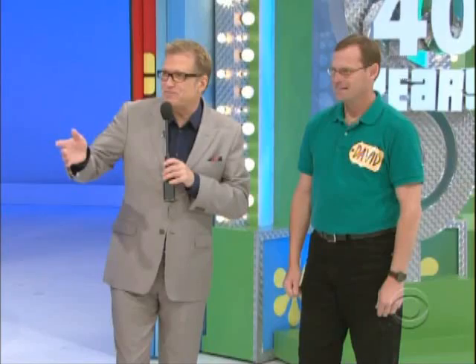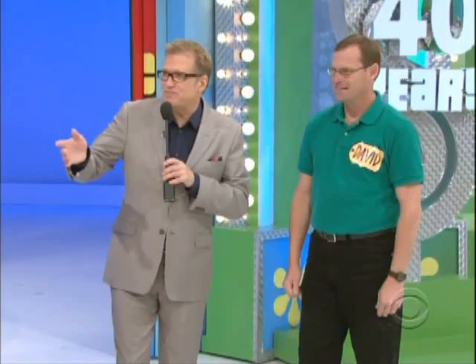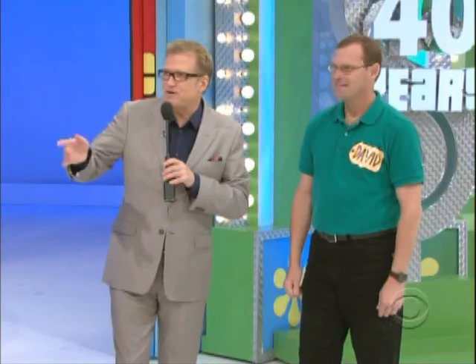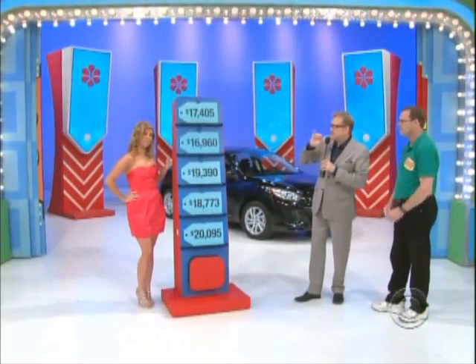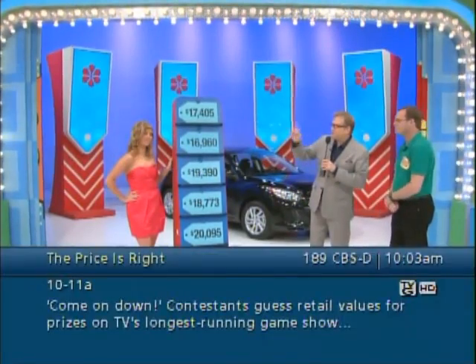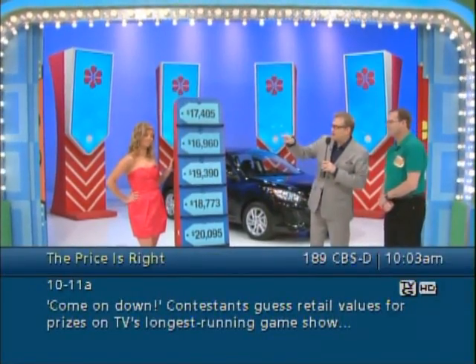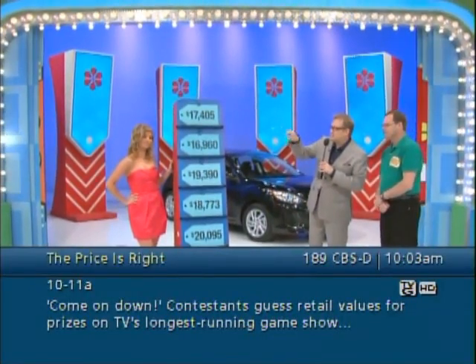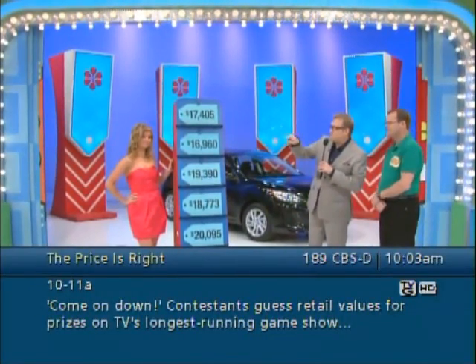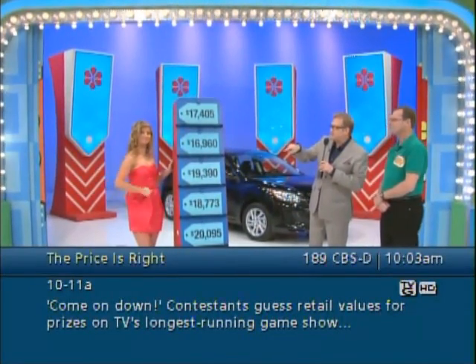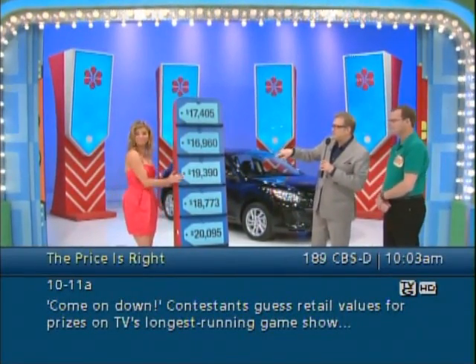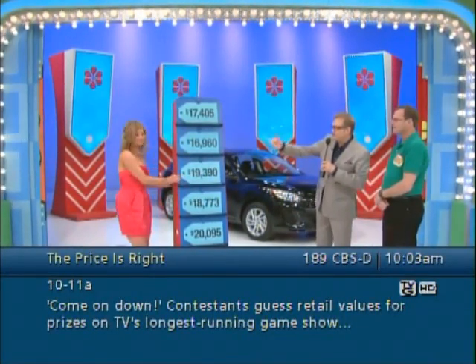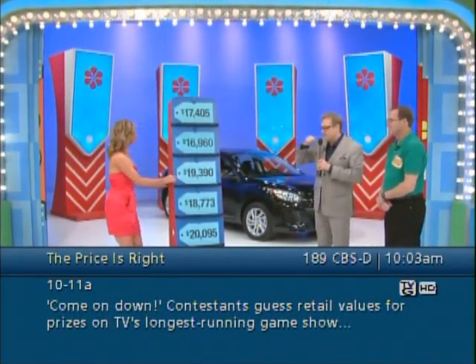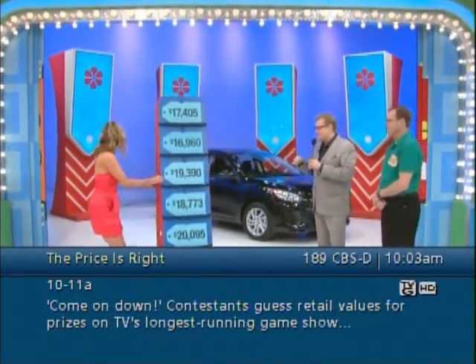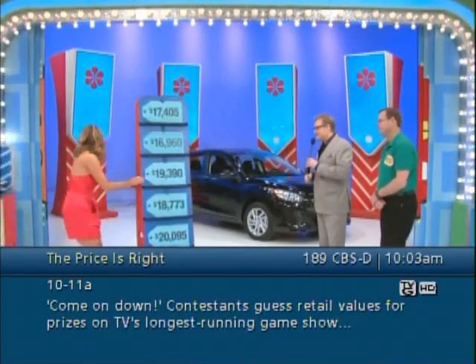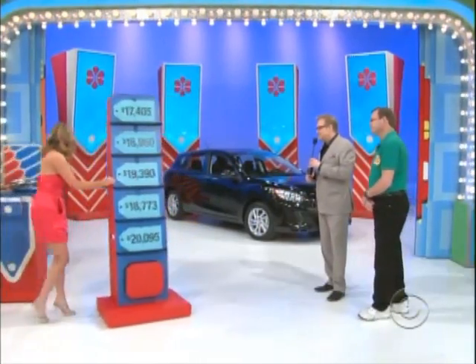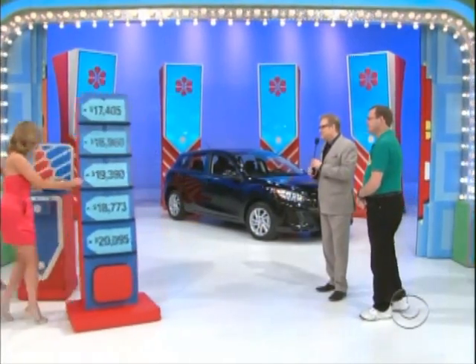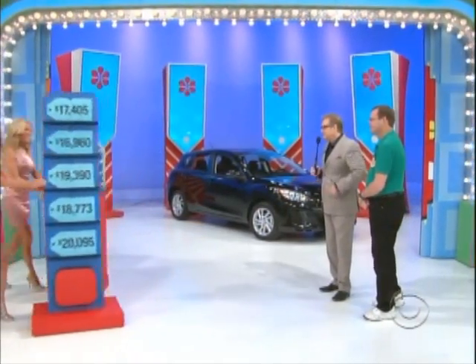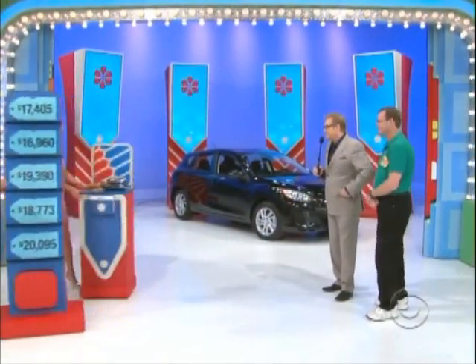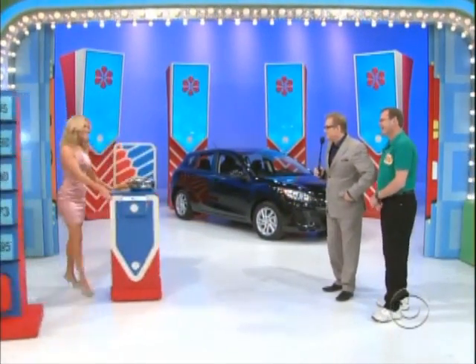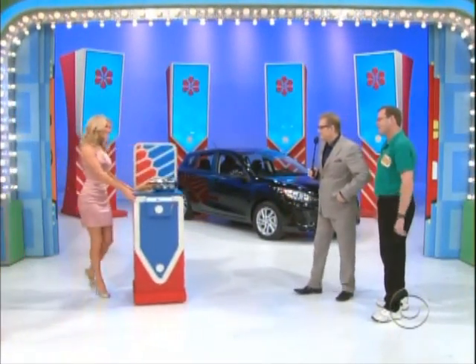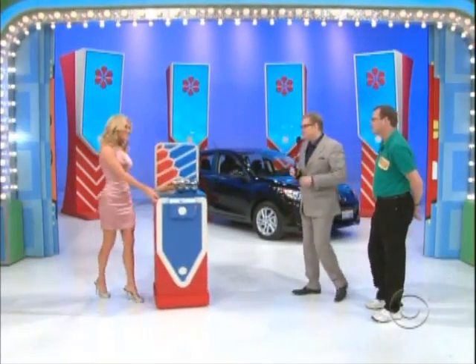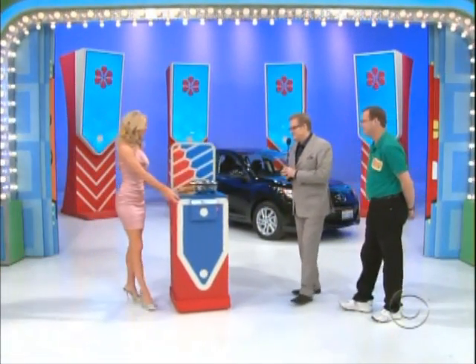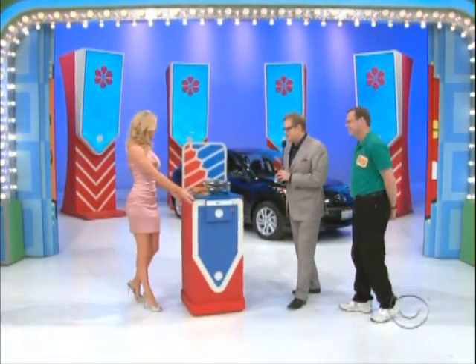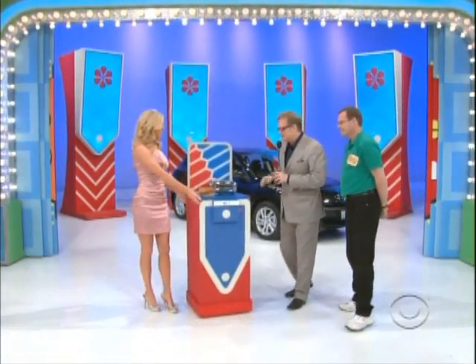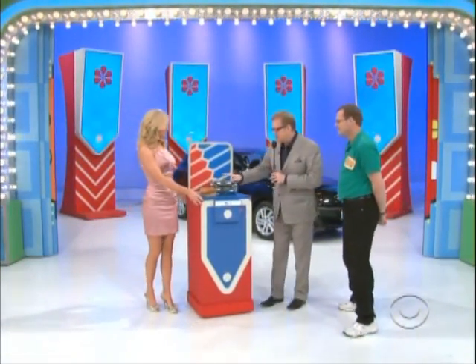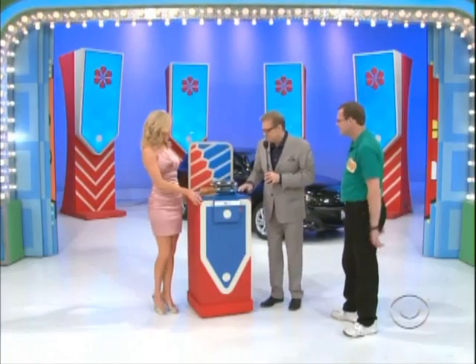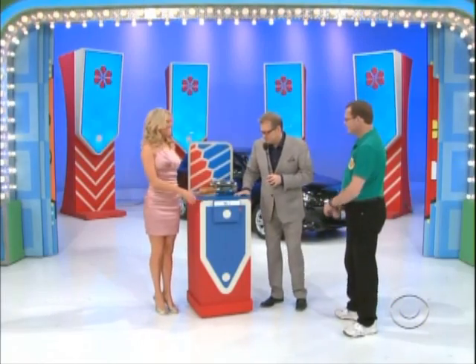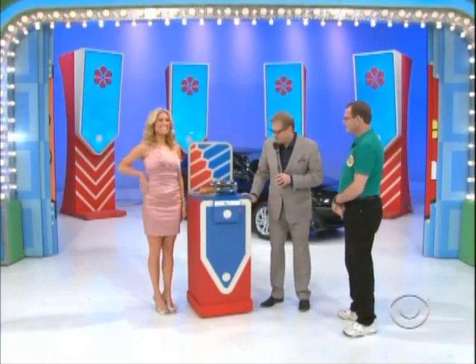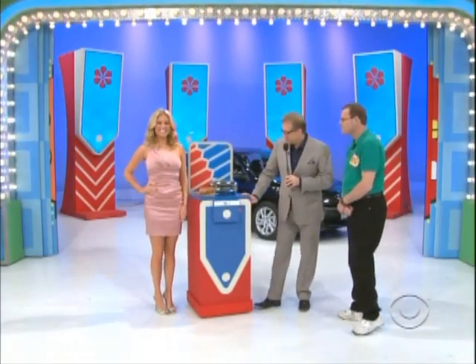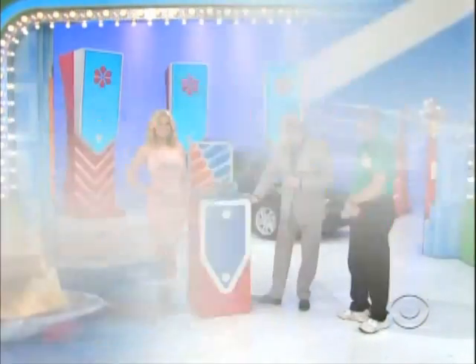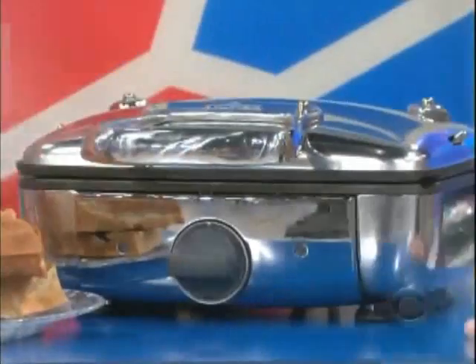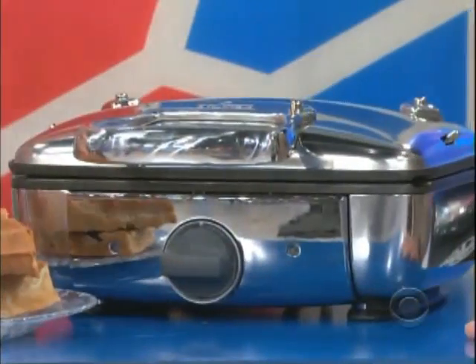Let's have Rachel come on over here and start us out. Hi Rach! Hey Drew, hey David! Oh, I love this thing — this is a little waffle maker. Let's hear about it, George.